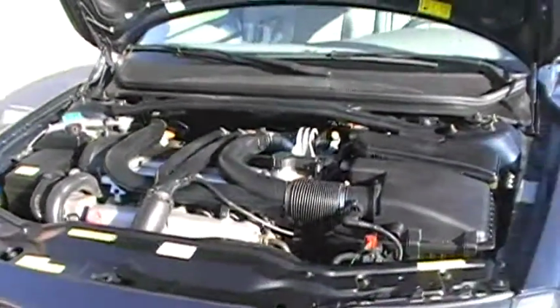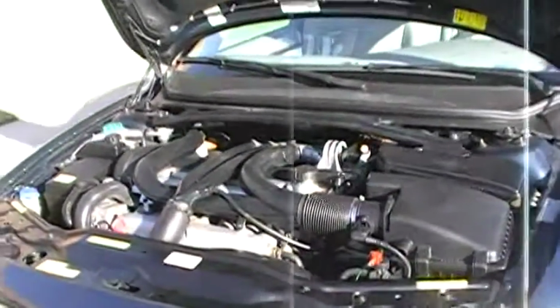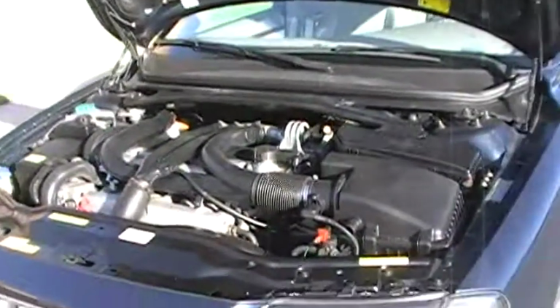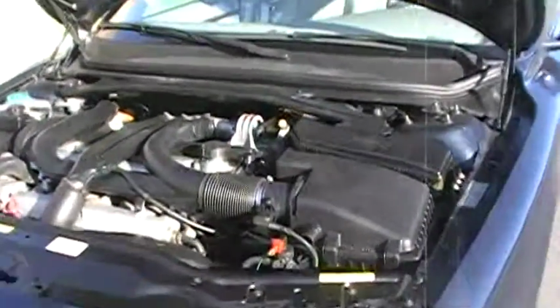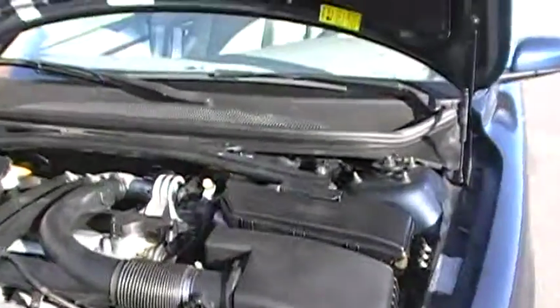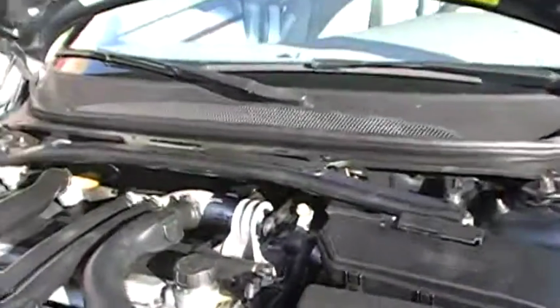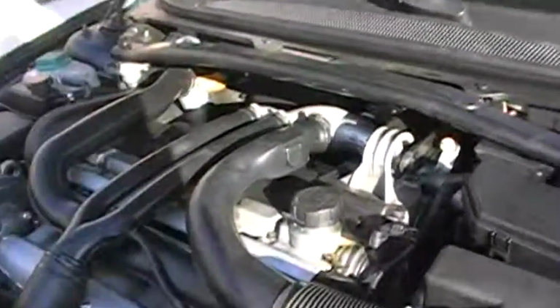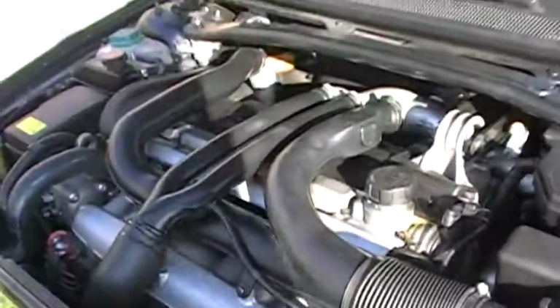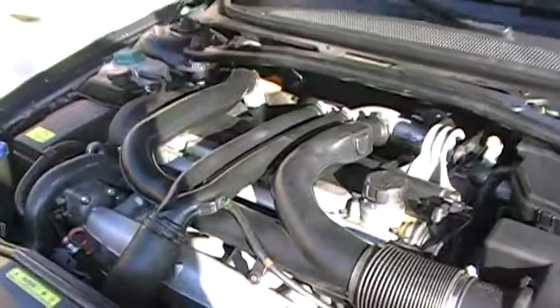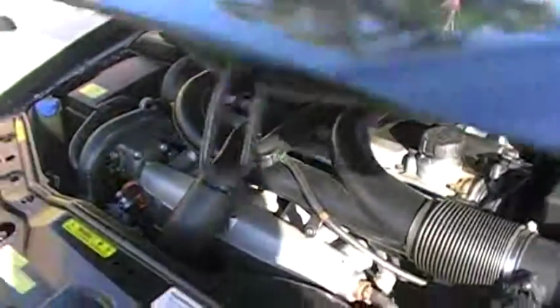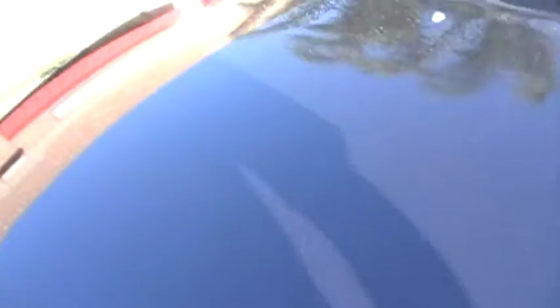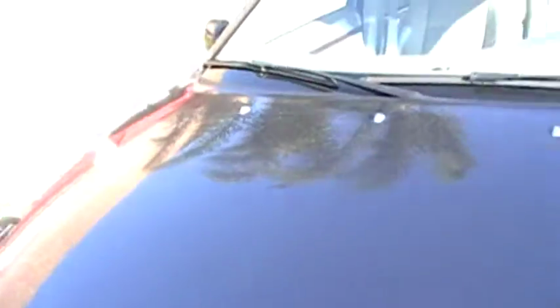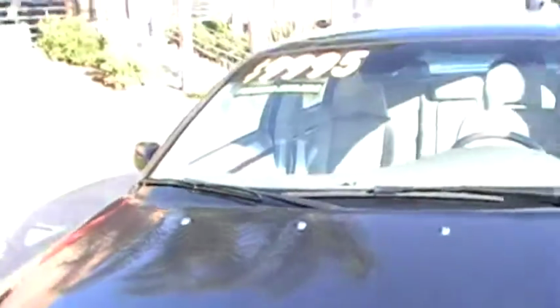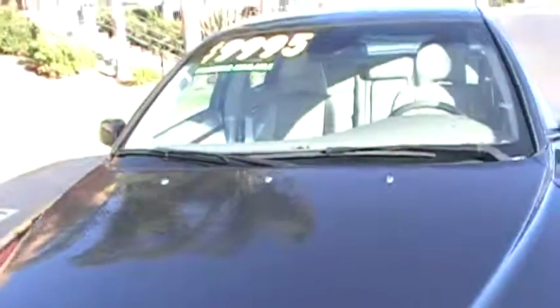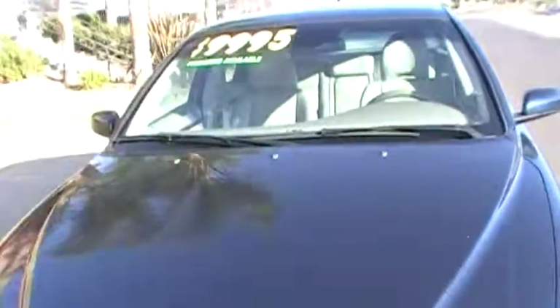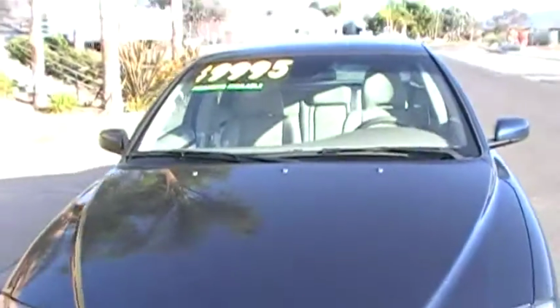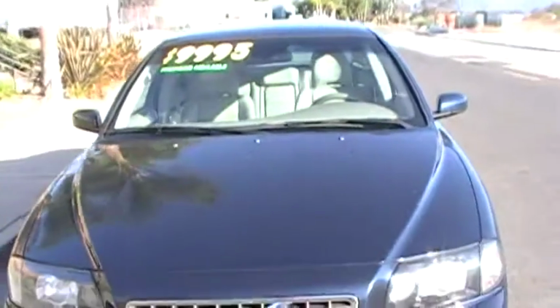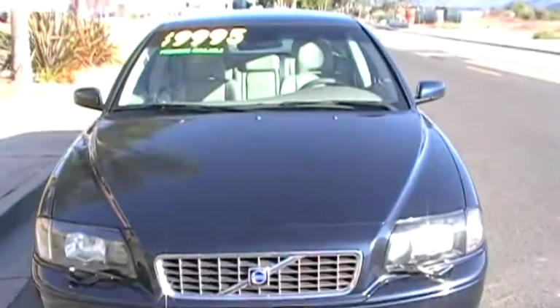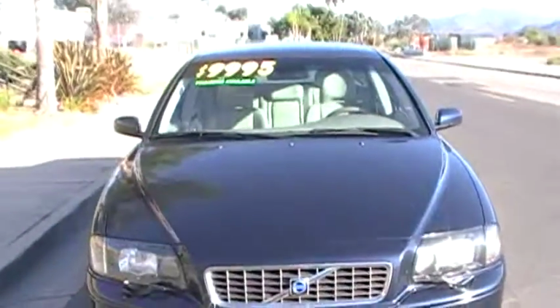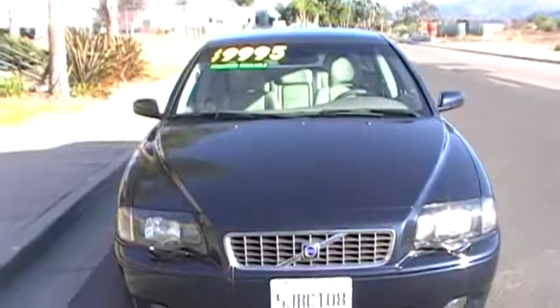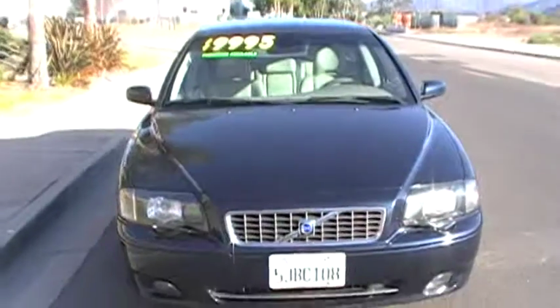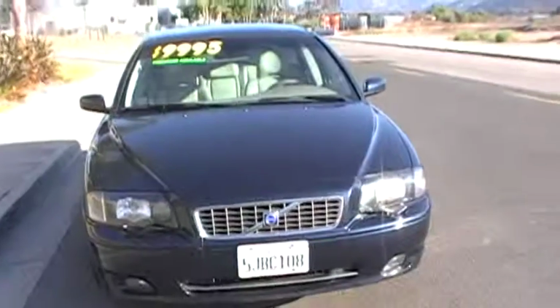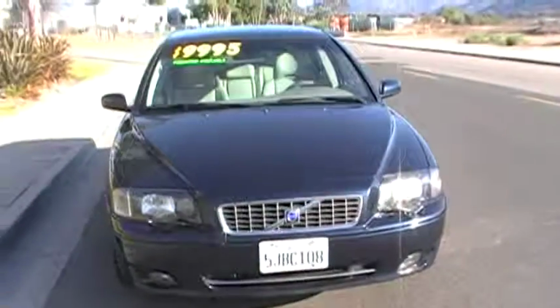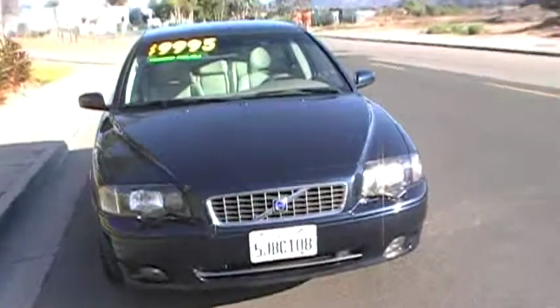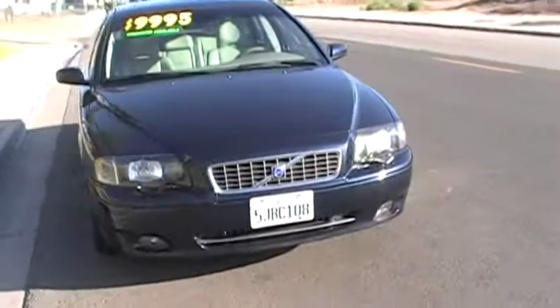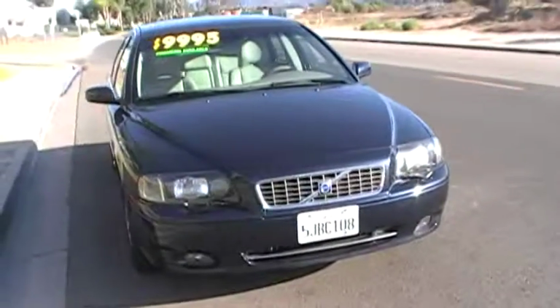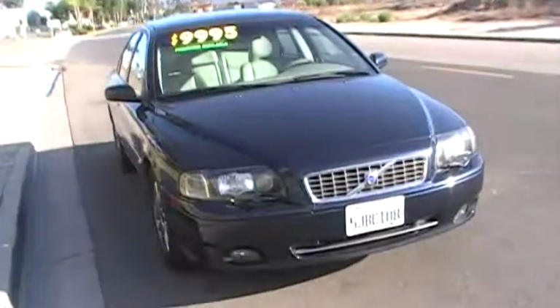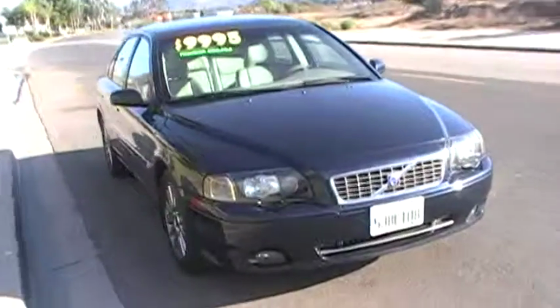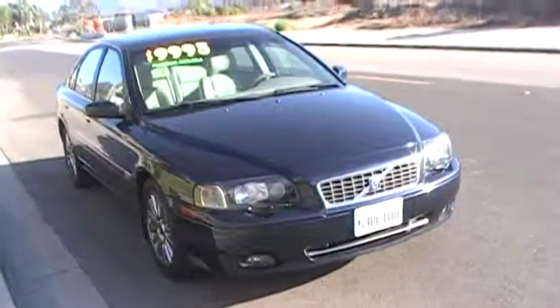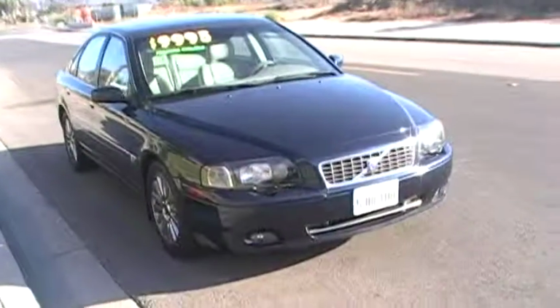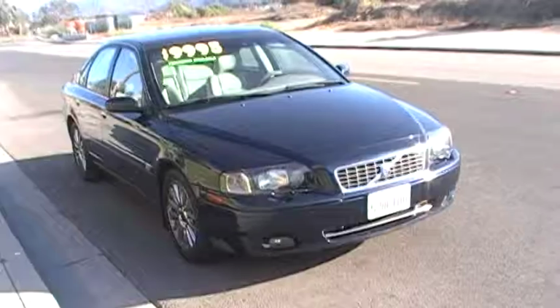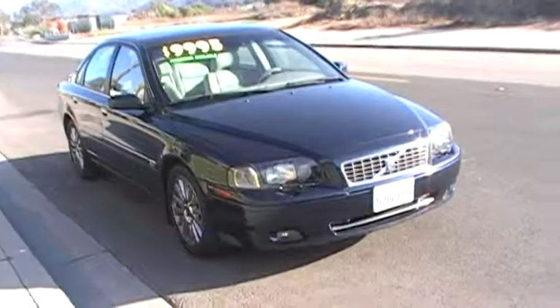If you're looking specifically for a Volvo fan or you just want a sedan that performs and really is a joy to drive, I recommend coming in and sampling this one for yourself here at Streamline Auto.